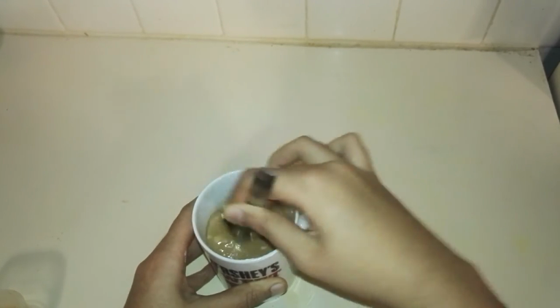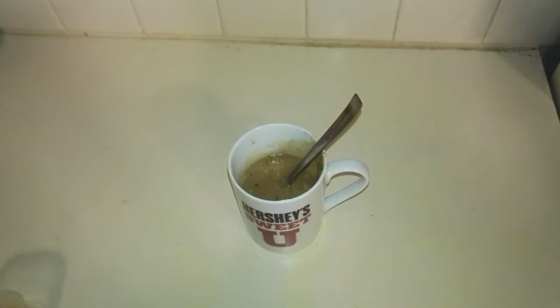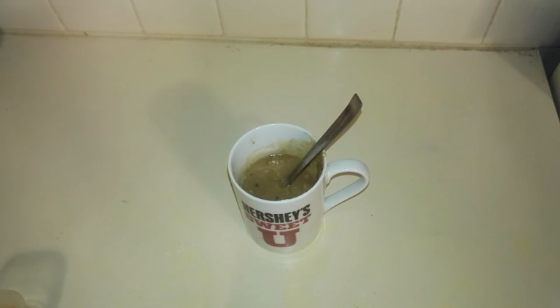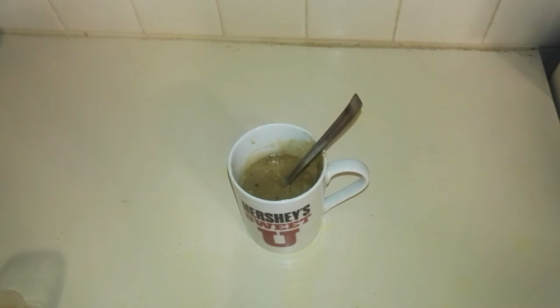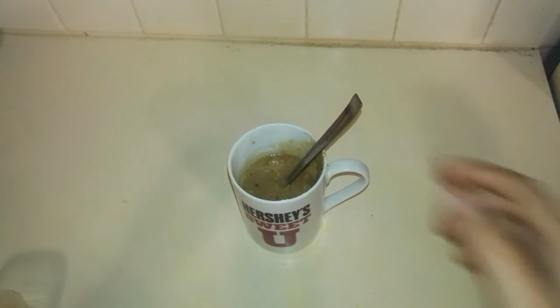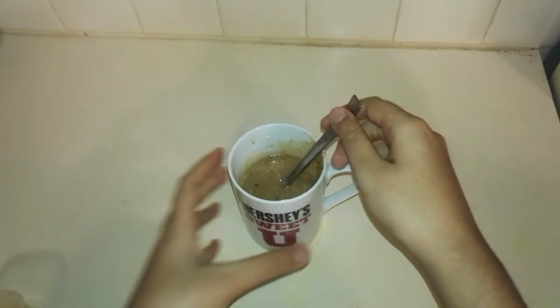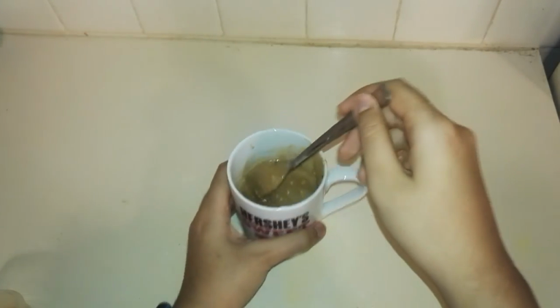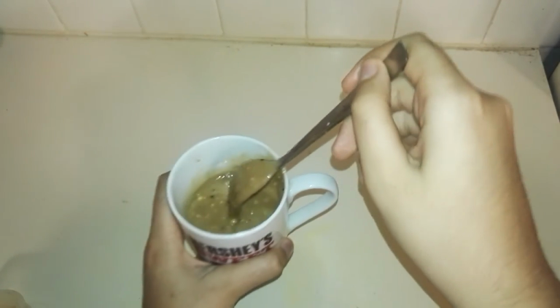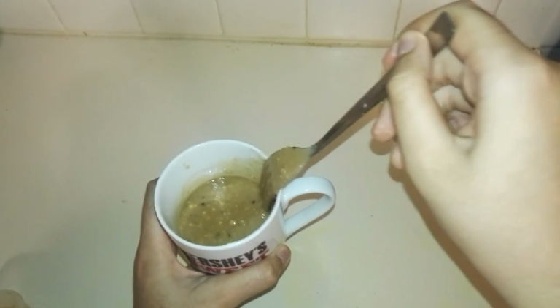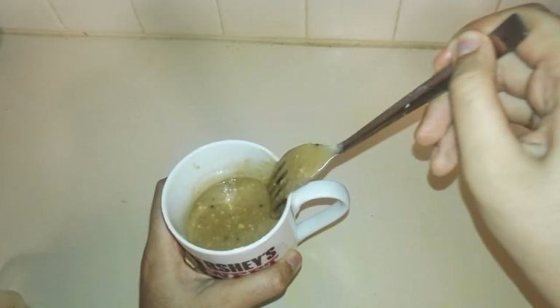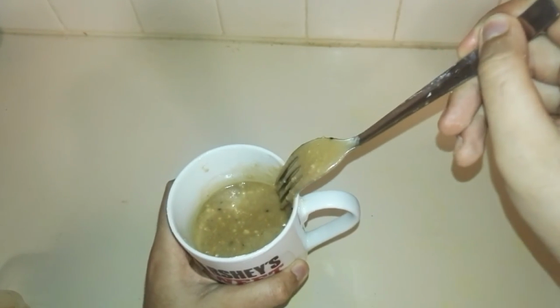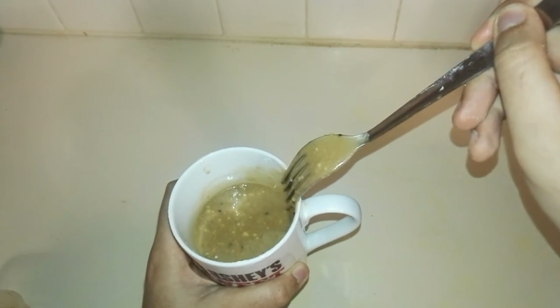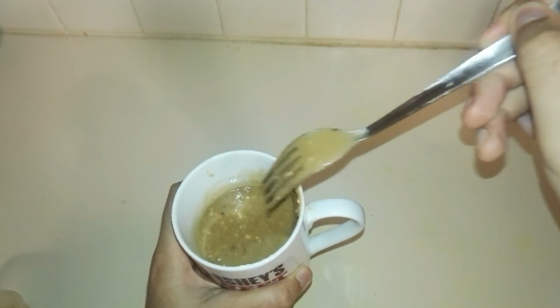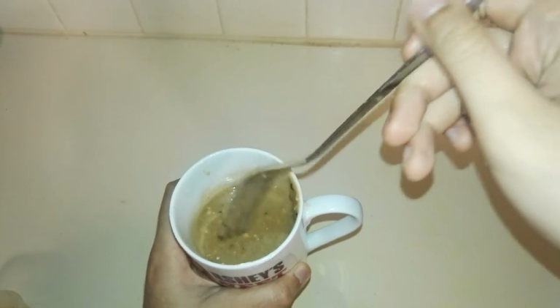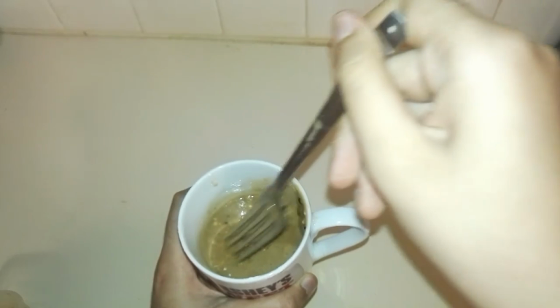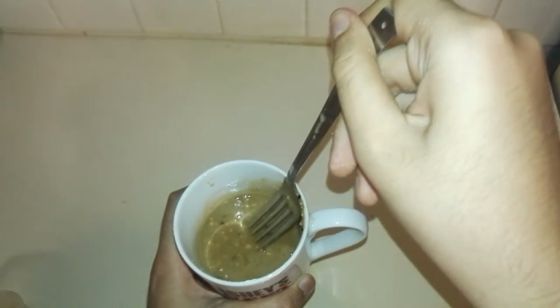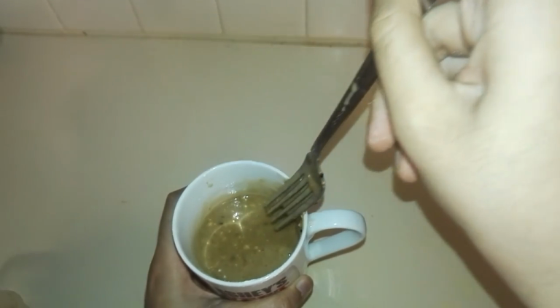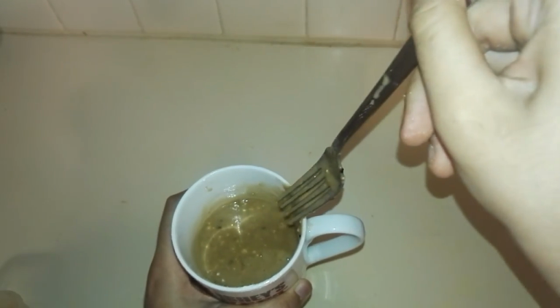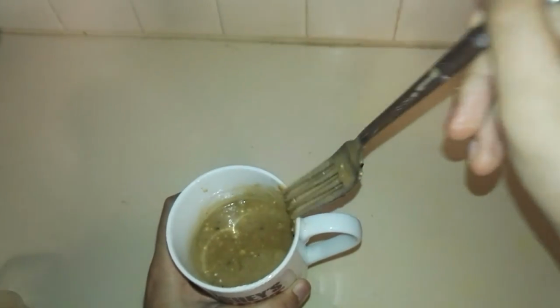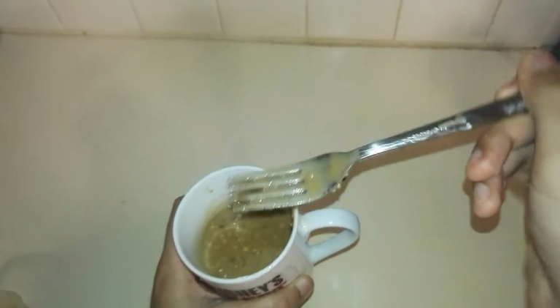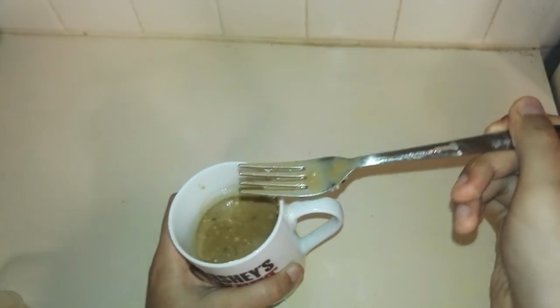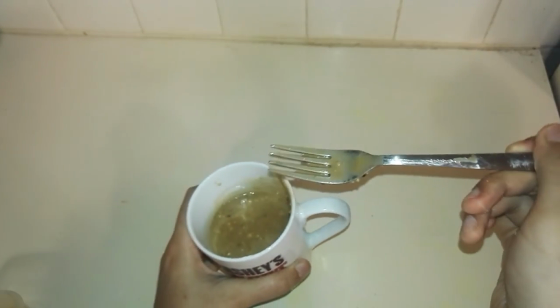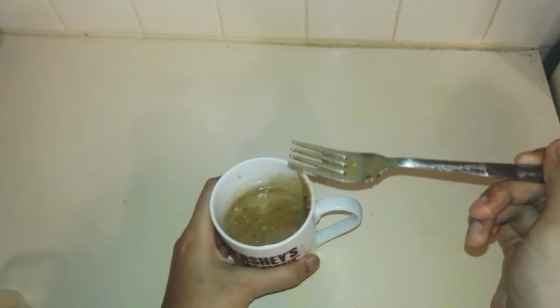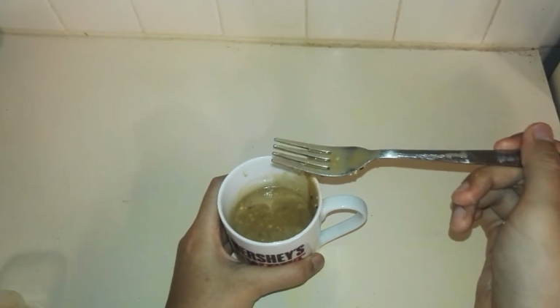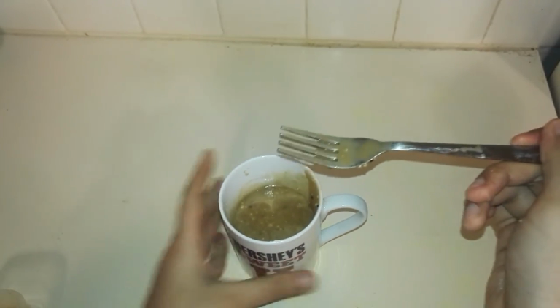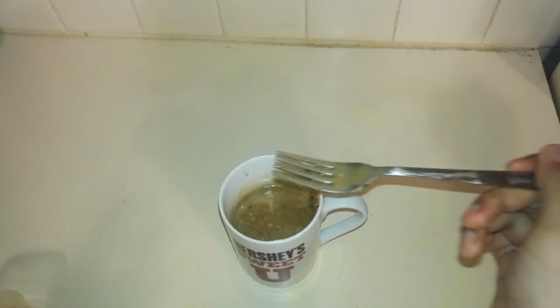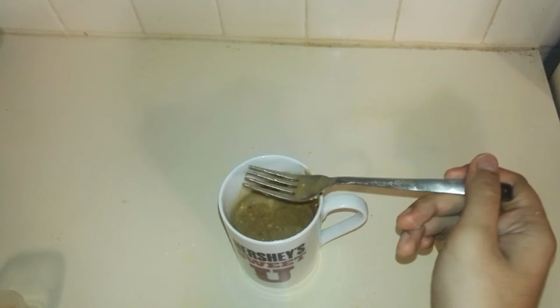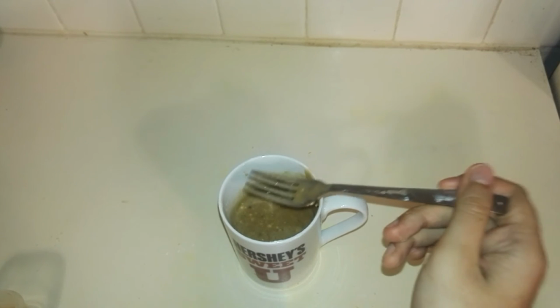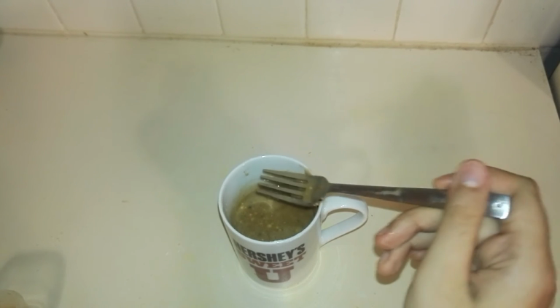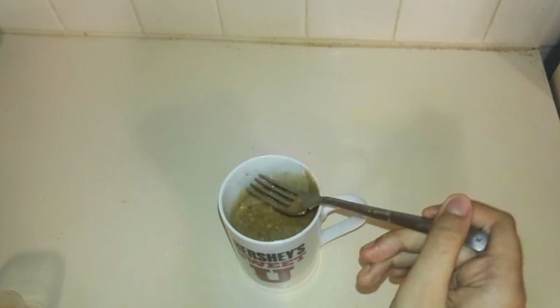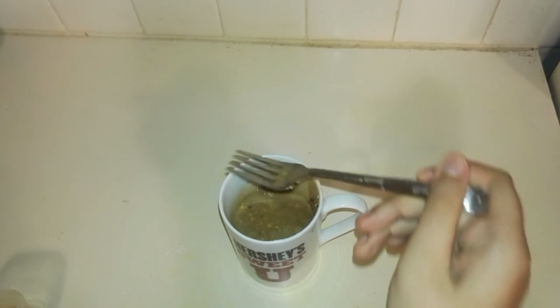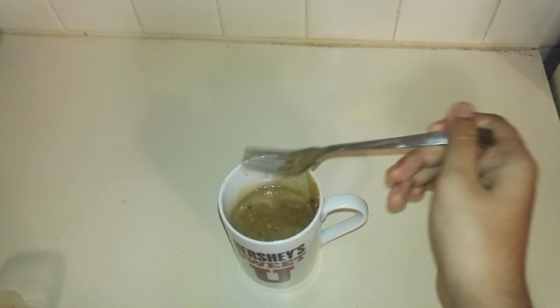I'll microwave this for about a minute. My oven is at 1800 watts, so you would need to adjust your time accordingly. What you just want to look for is if your mug cake has risen up.